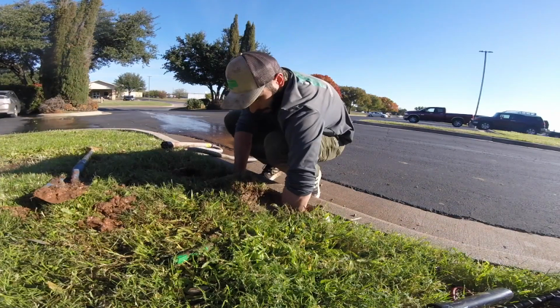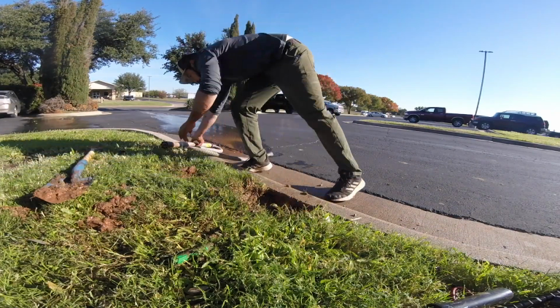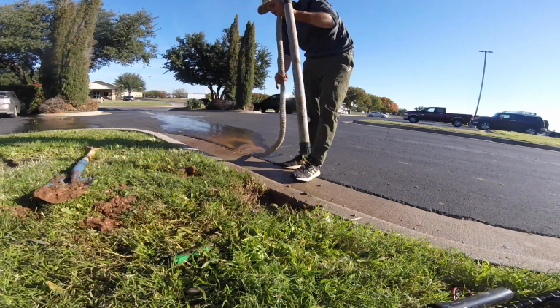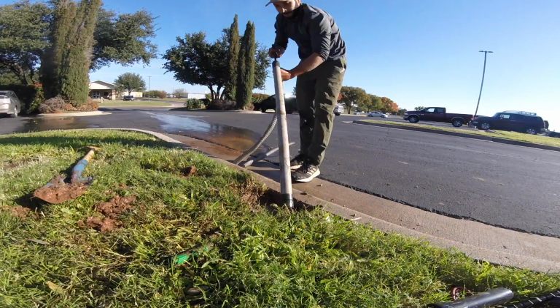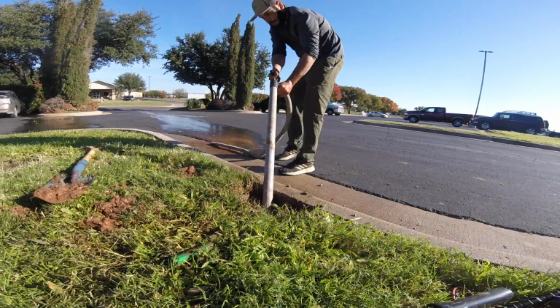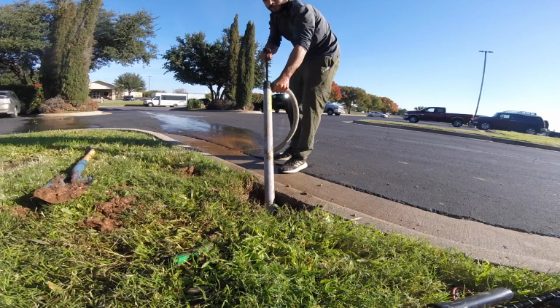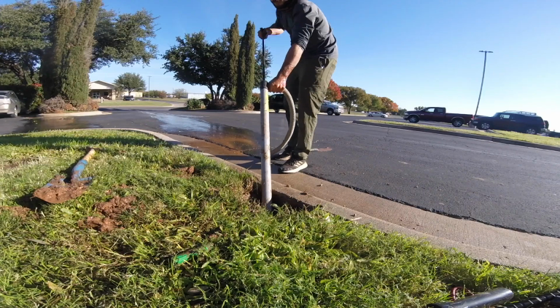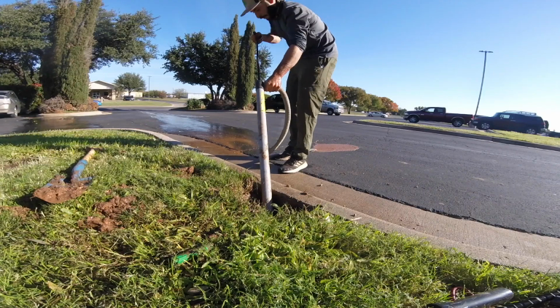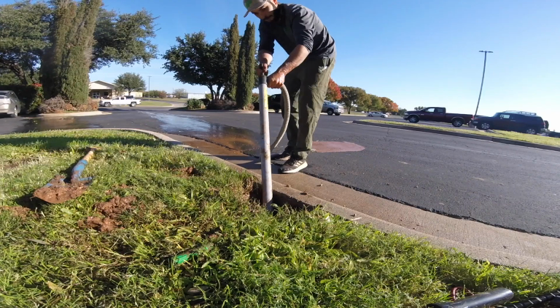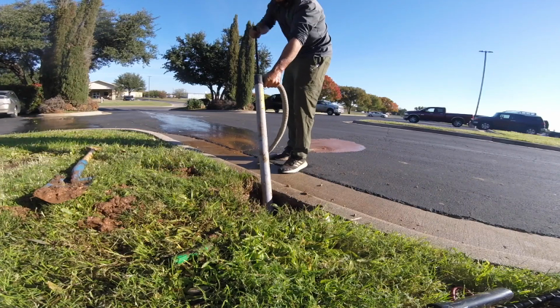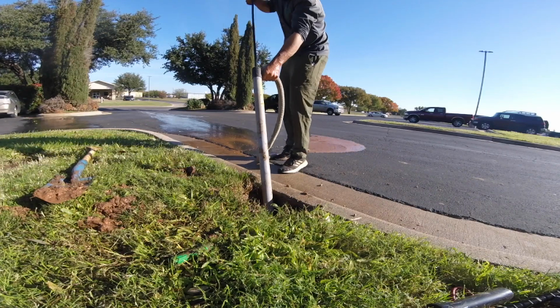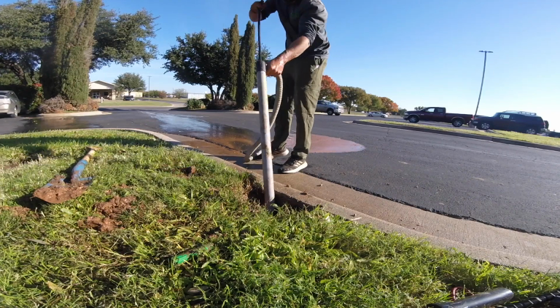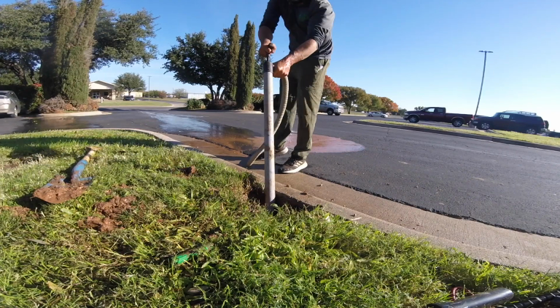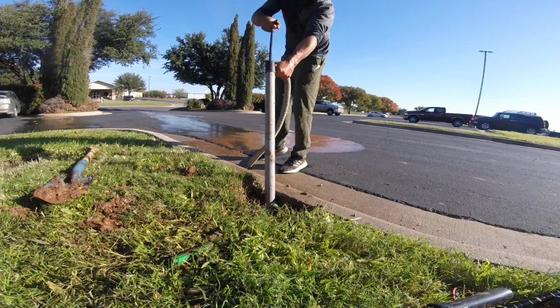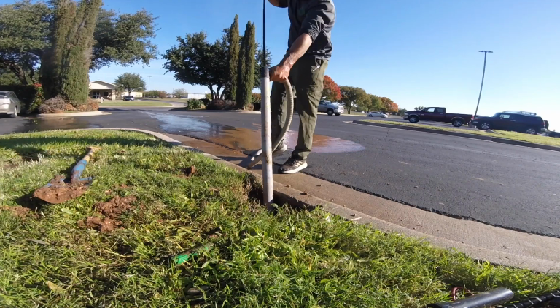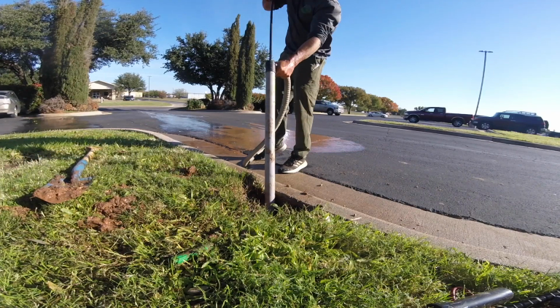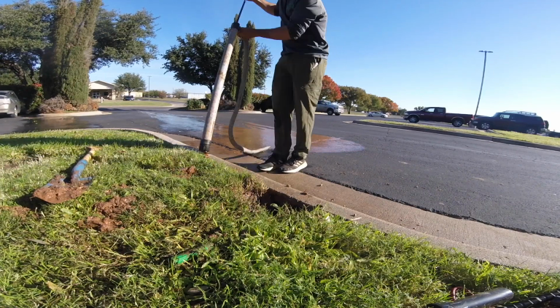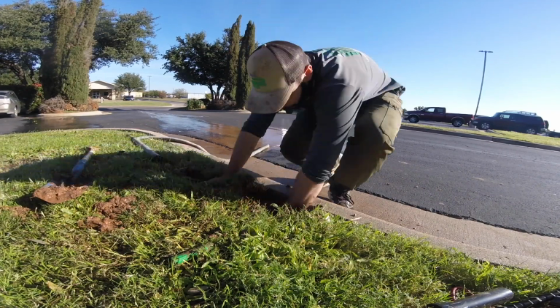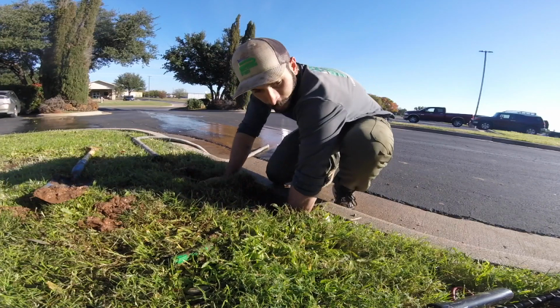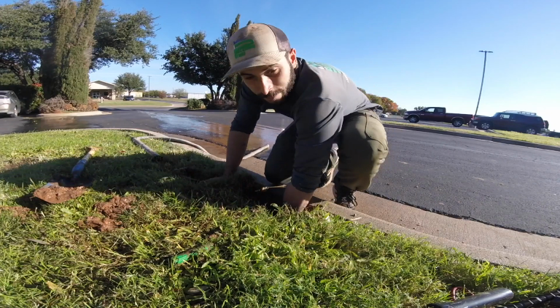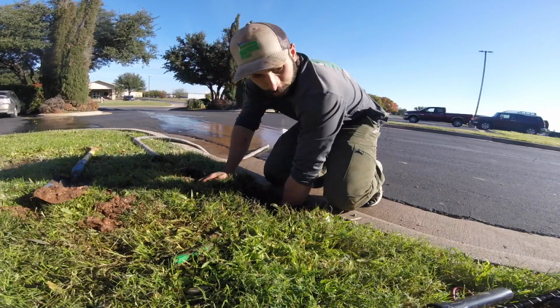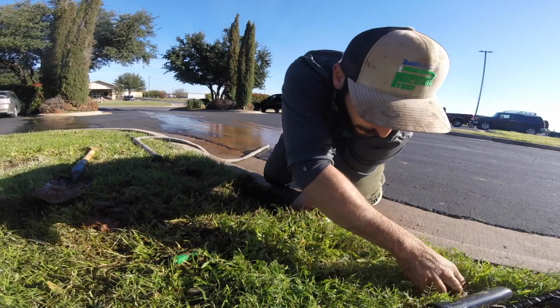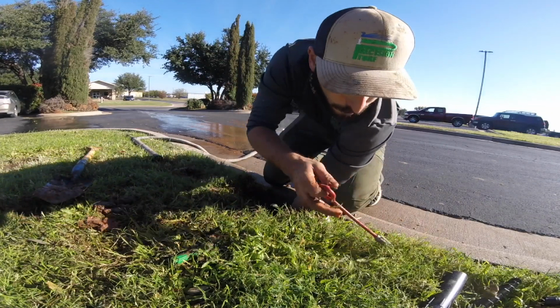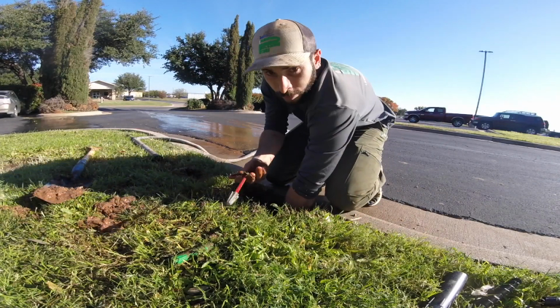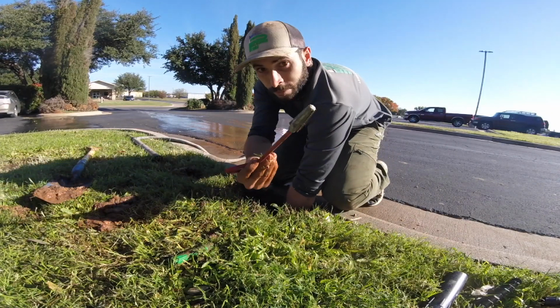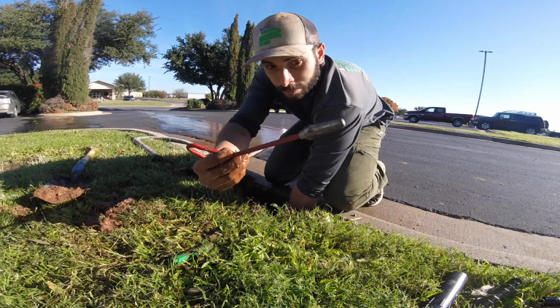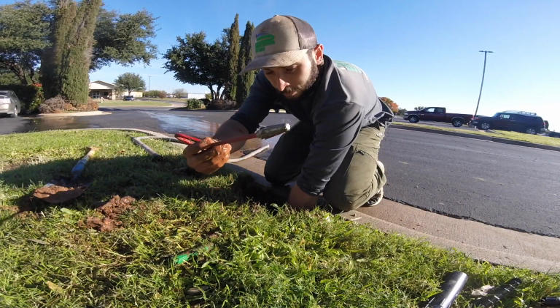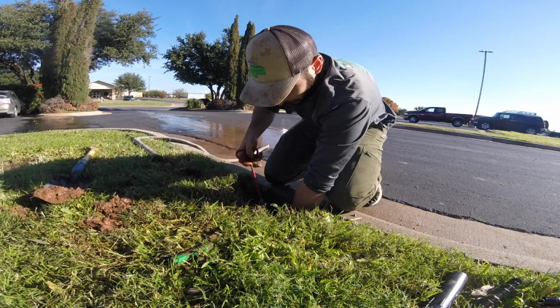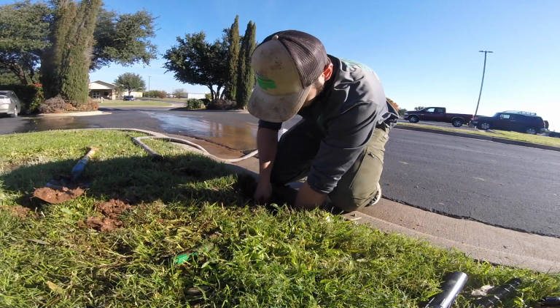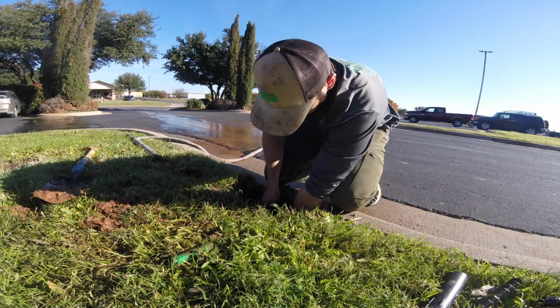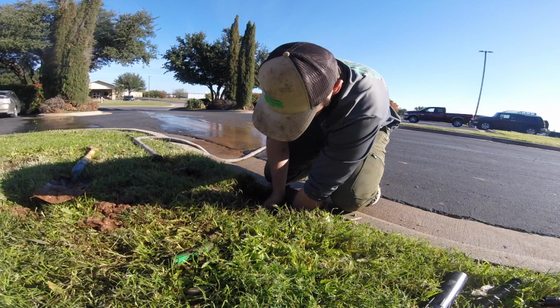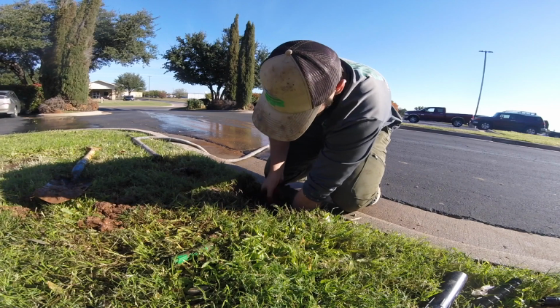Use a pump to remove any excess water. Then use a stub wrench to remove the riser from the threaded fitting.